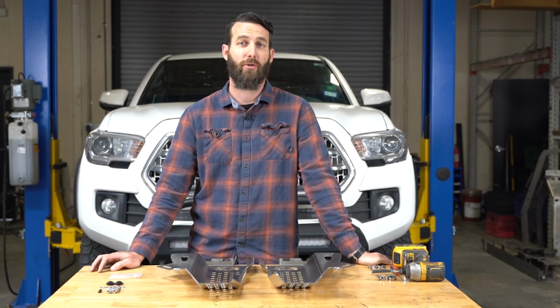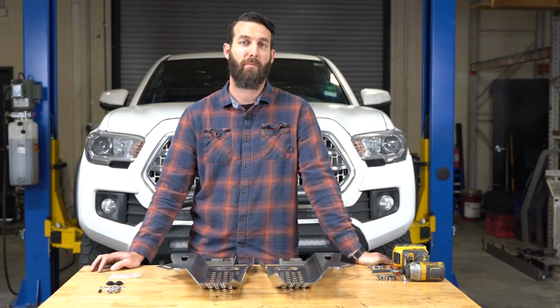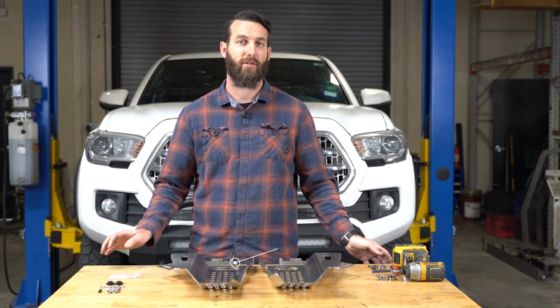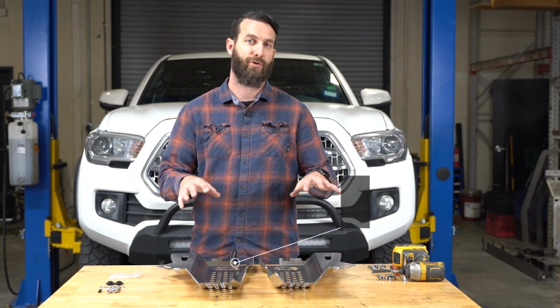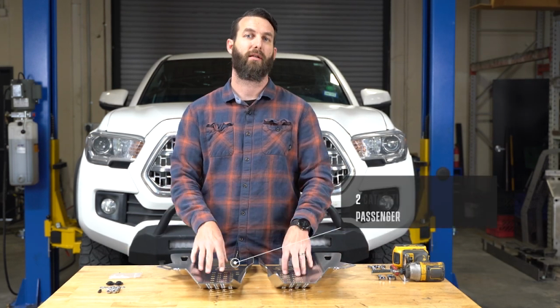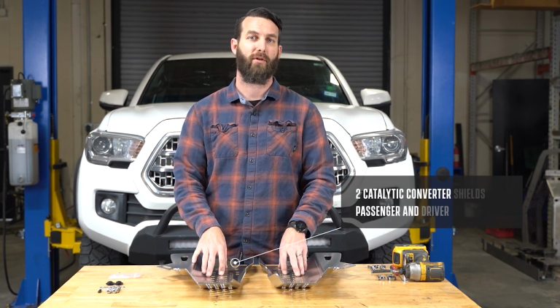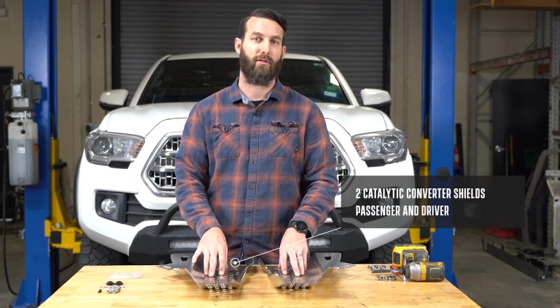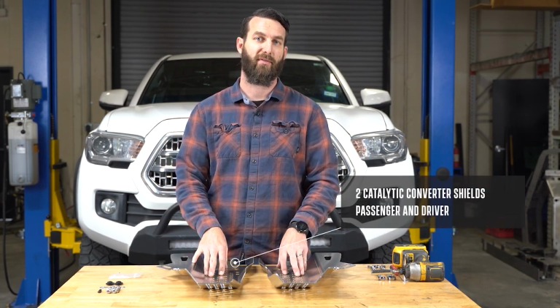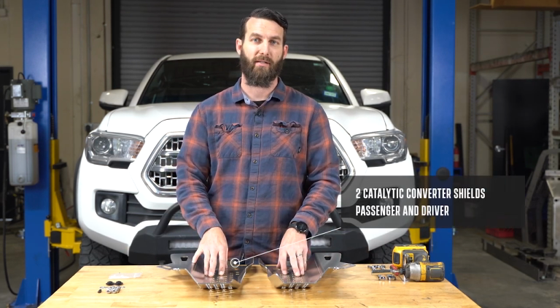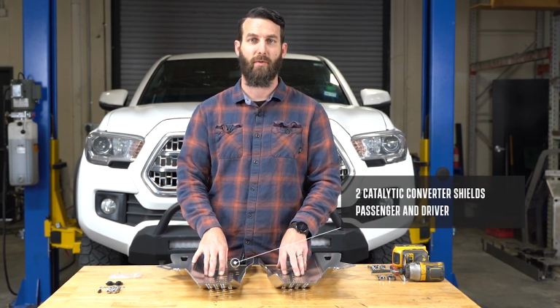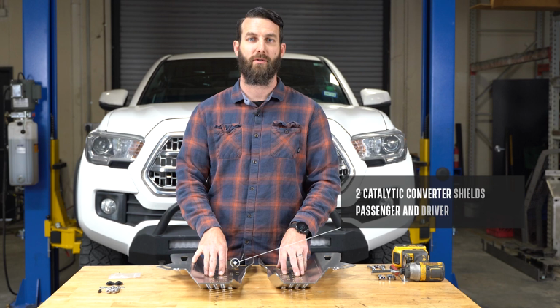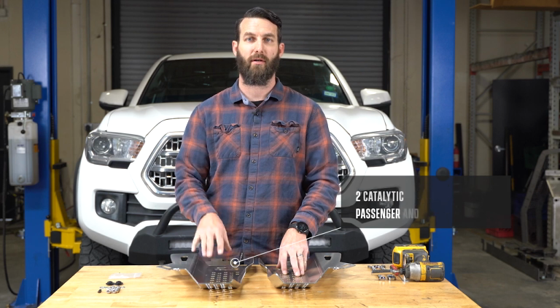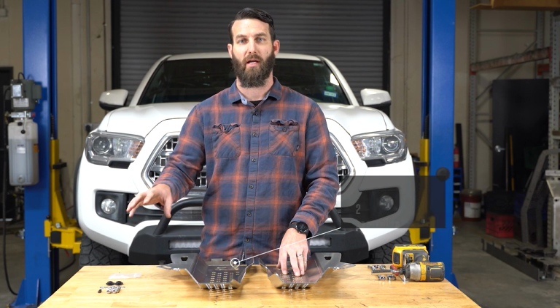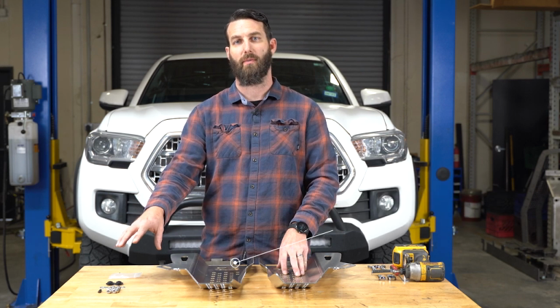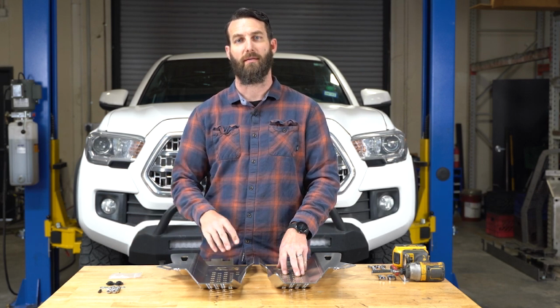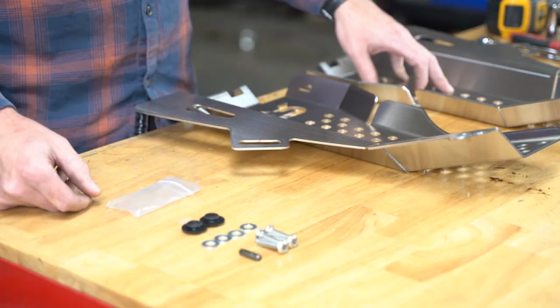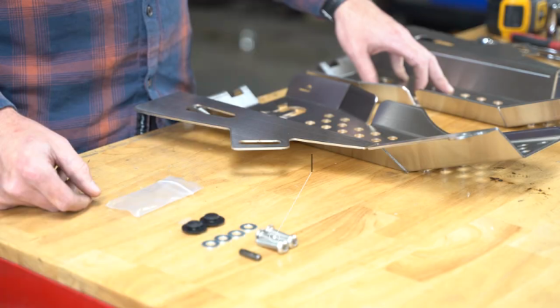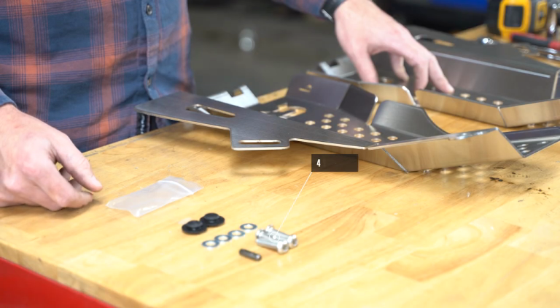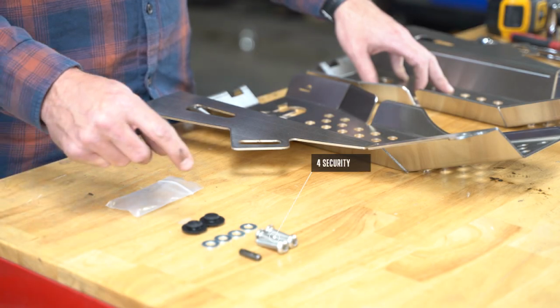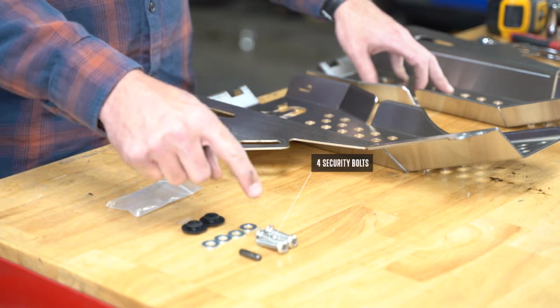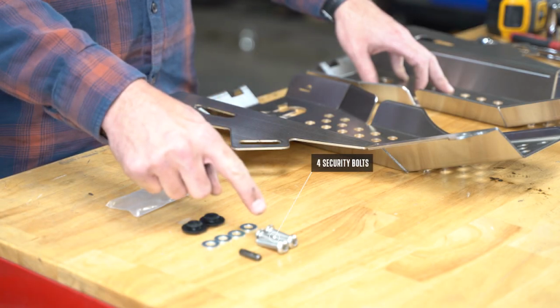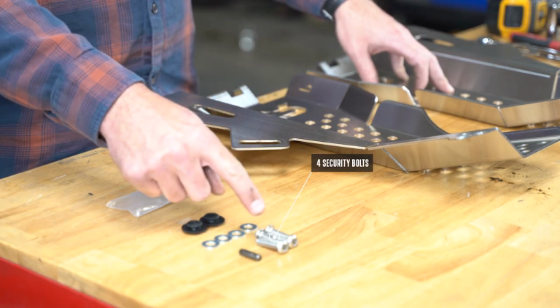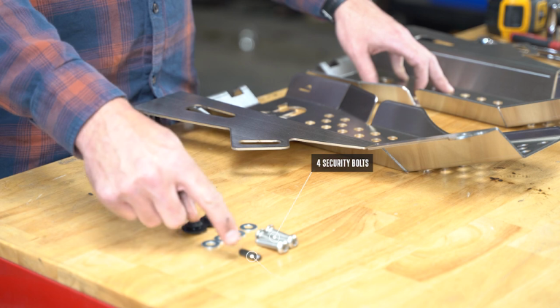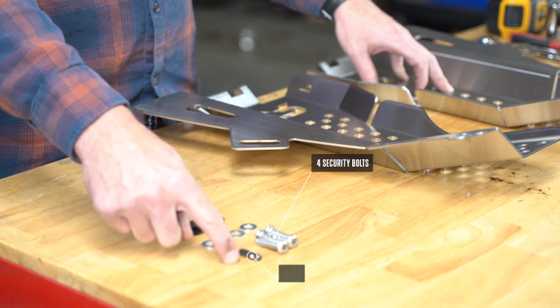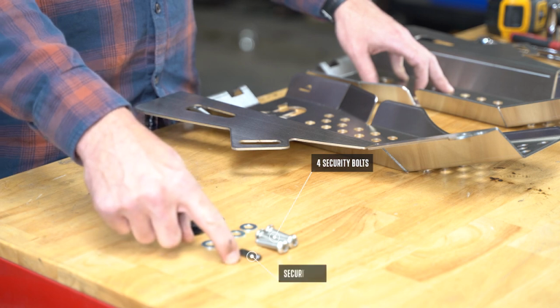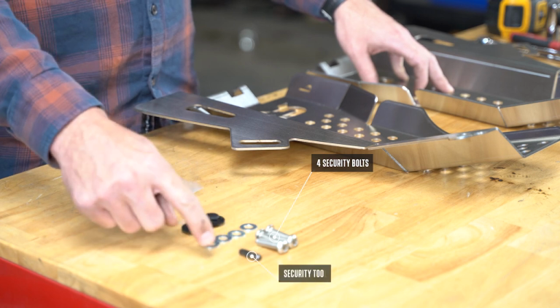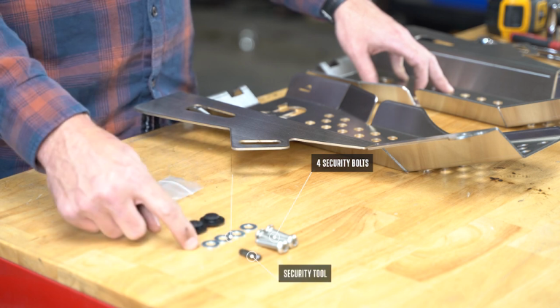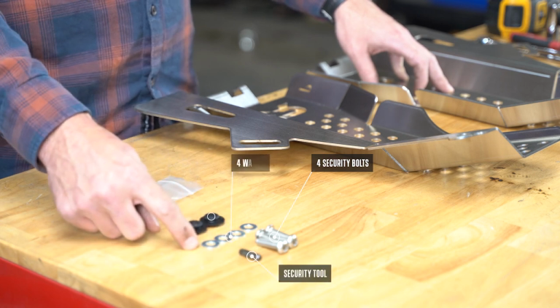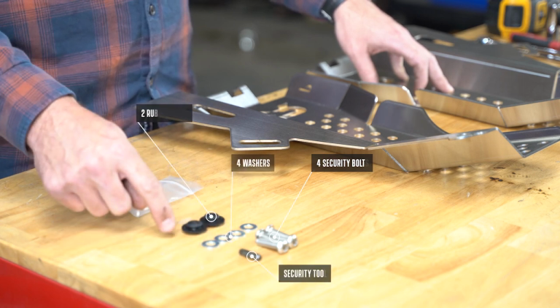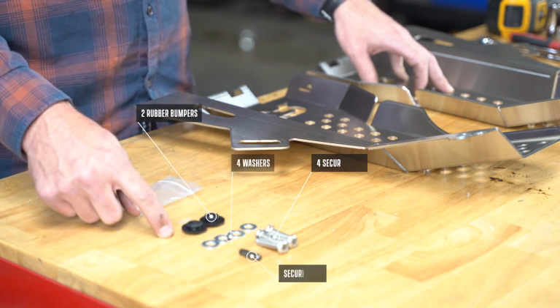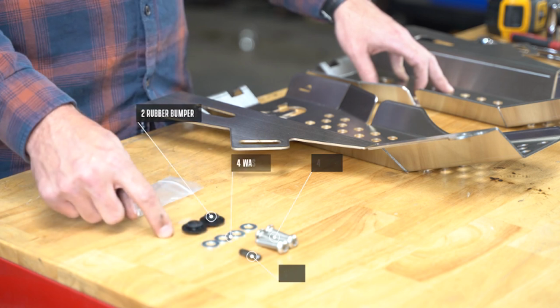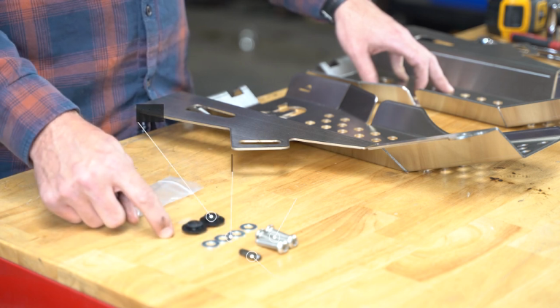Included in your box are two catalytic converter shields, one for the passenger, one for the driver, and your hardware kit. Included in your hardware kit are four security bolts, a security tool, four washers, and two rubber bumpers.